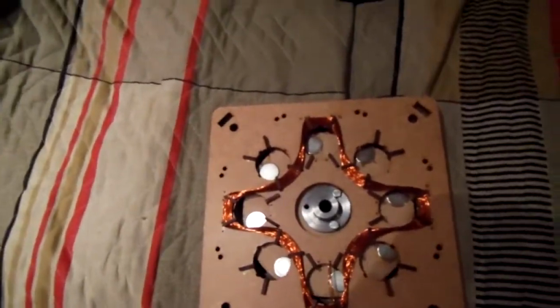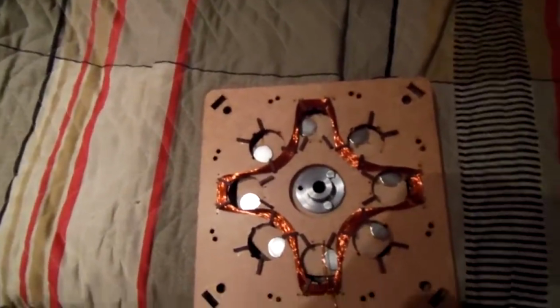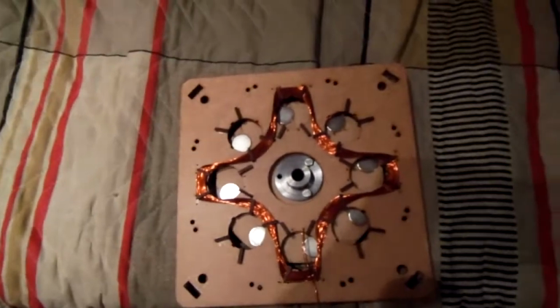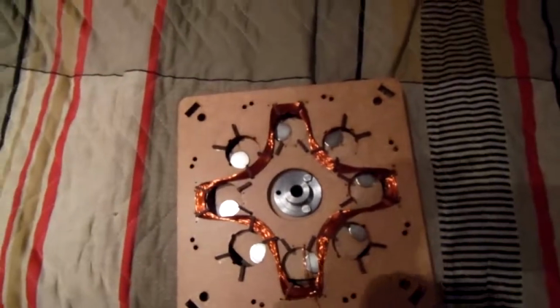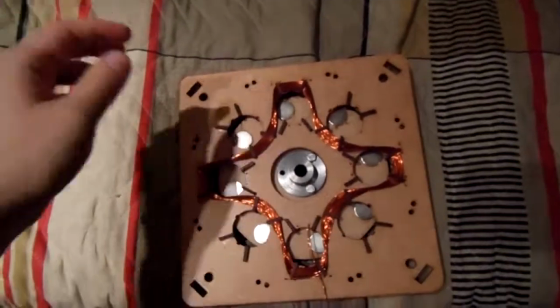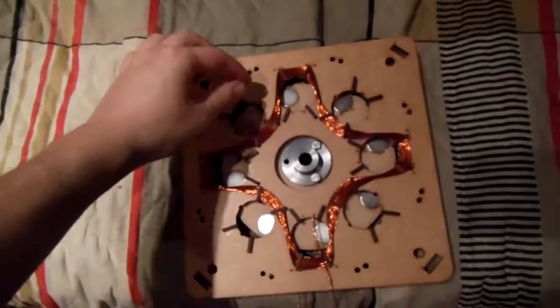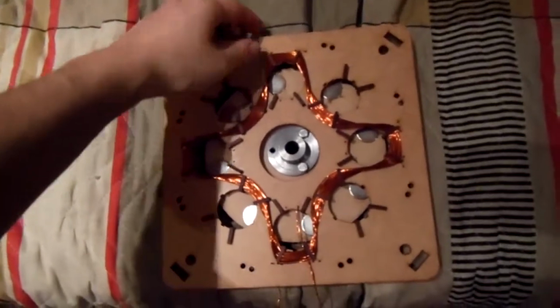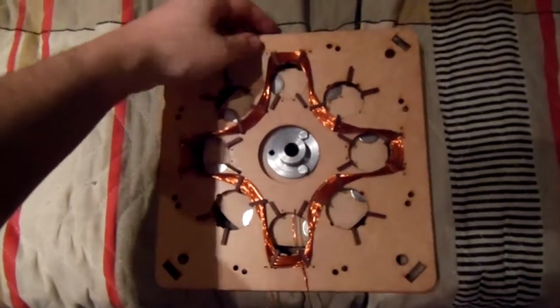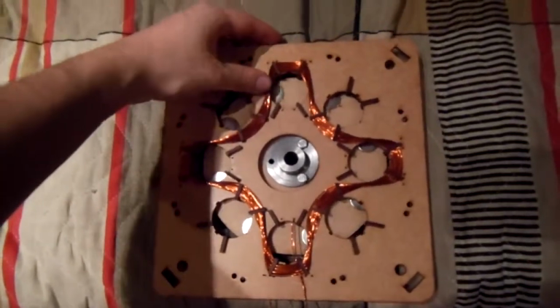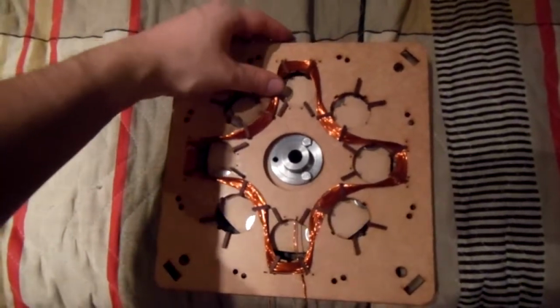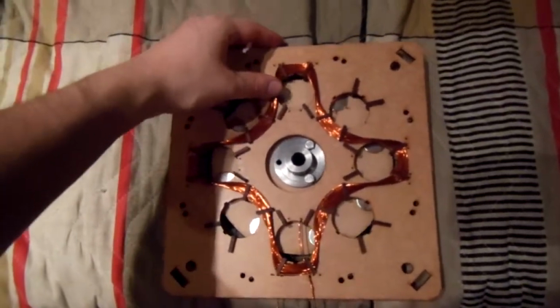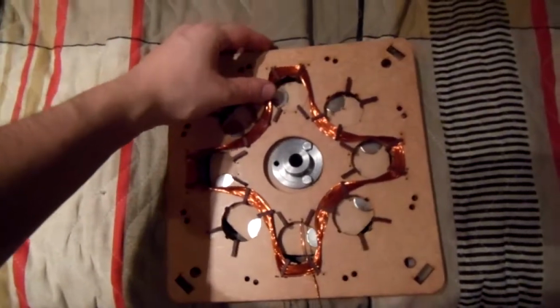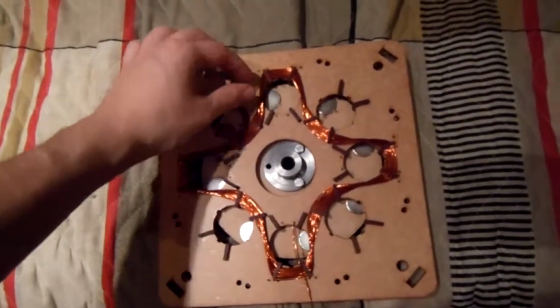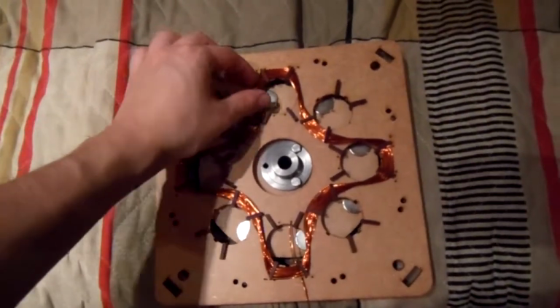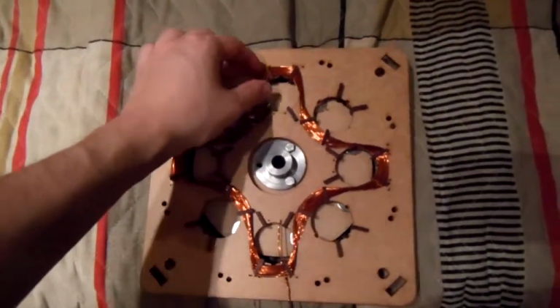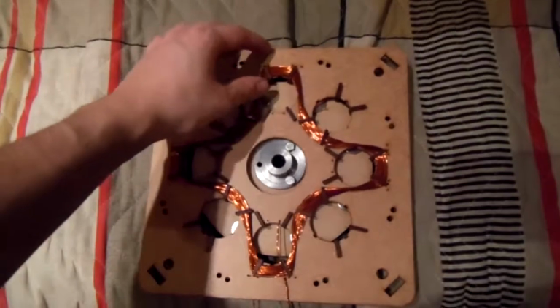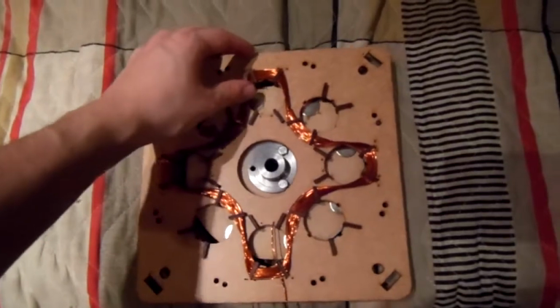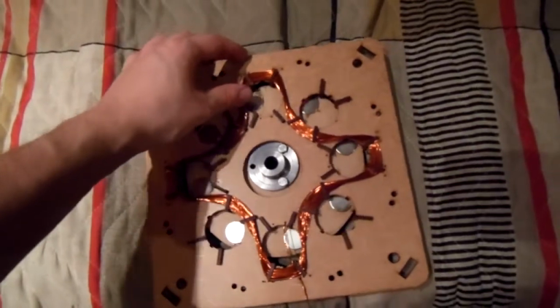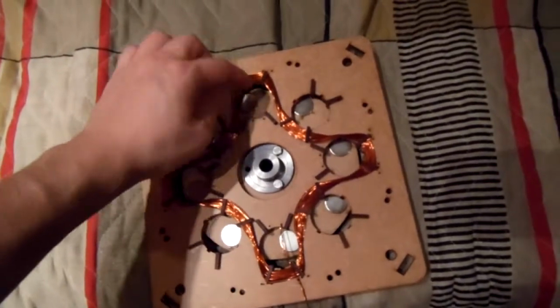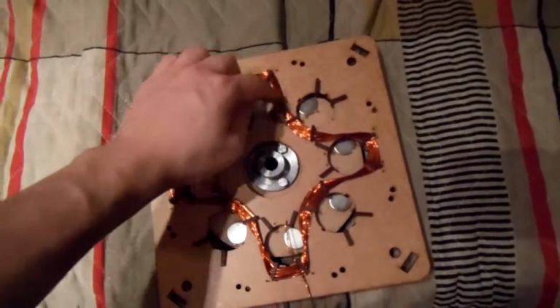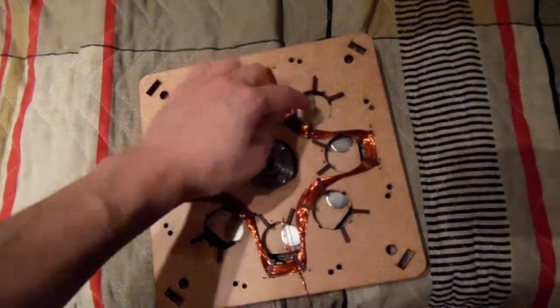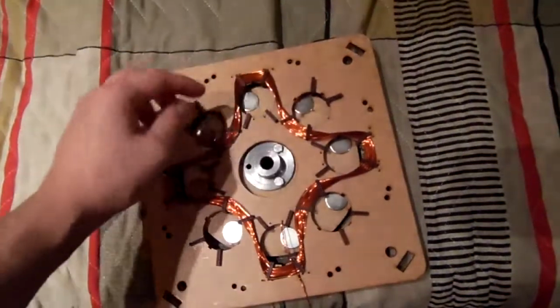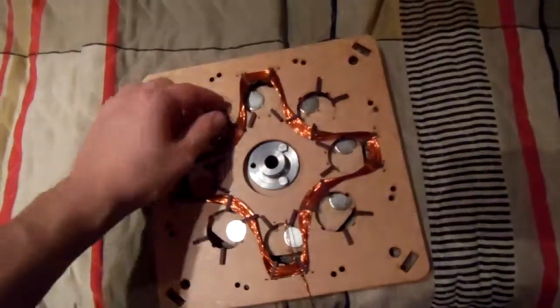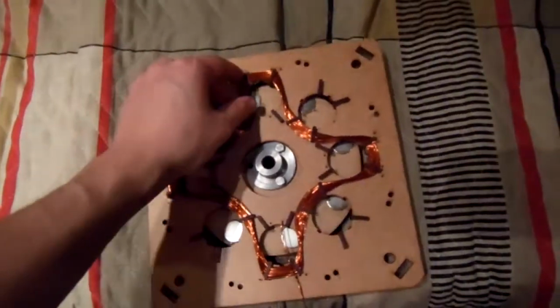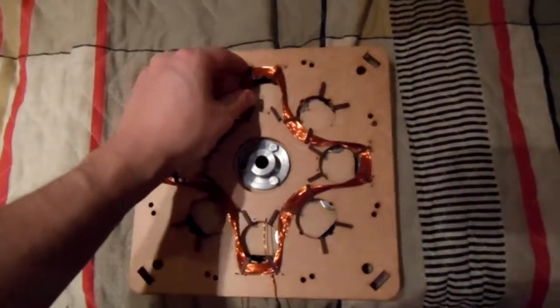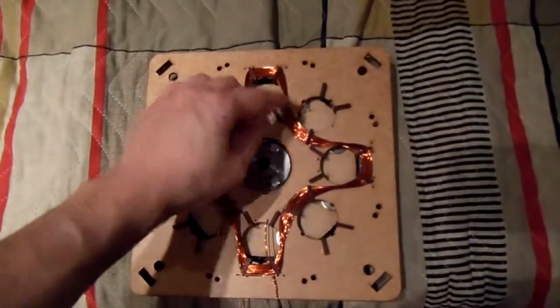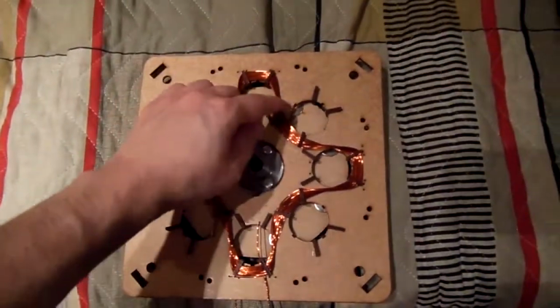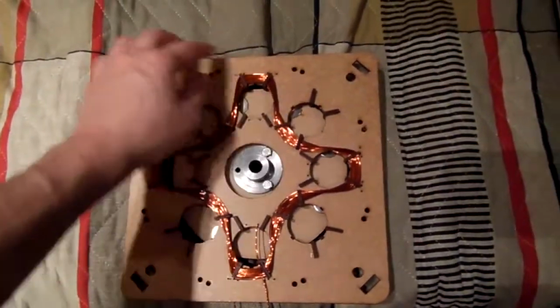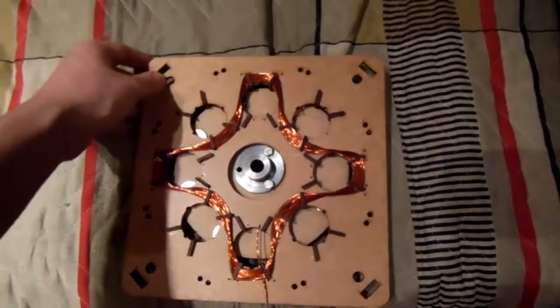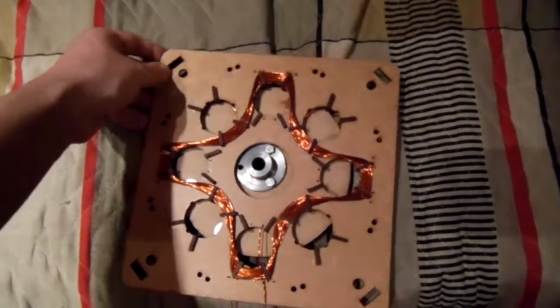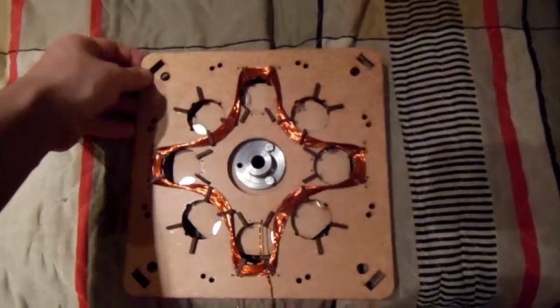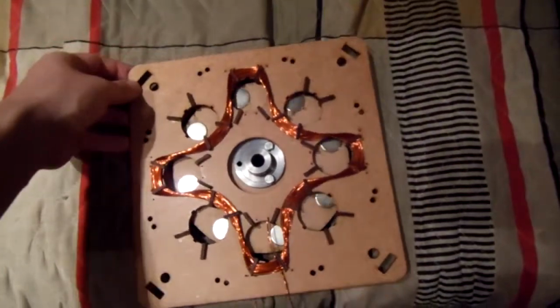The strong magnetic field will cause an induction in this coil, and I have alternating poles here to make sure the induction will be in the same direction throughout the whole coil.